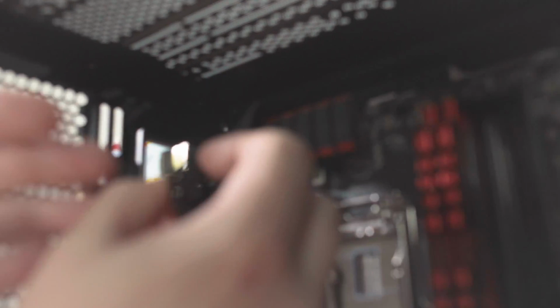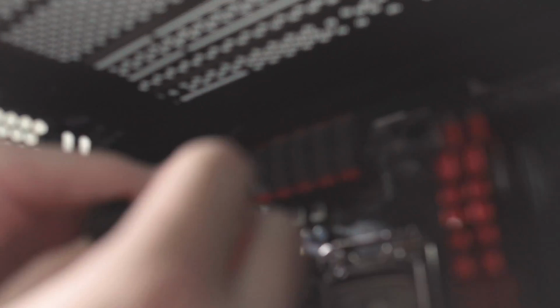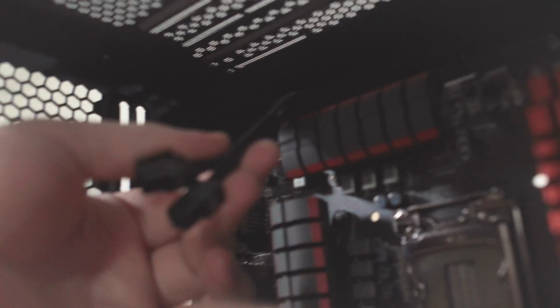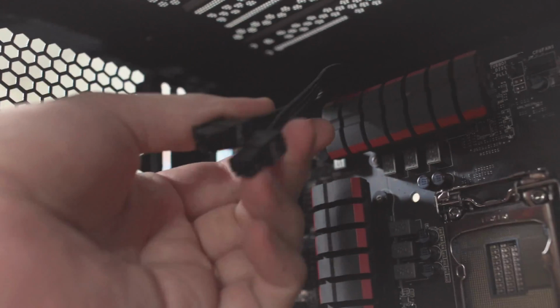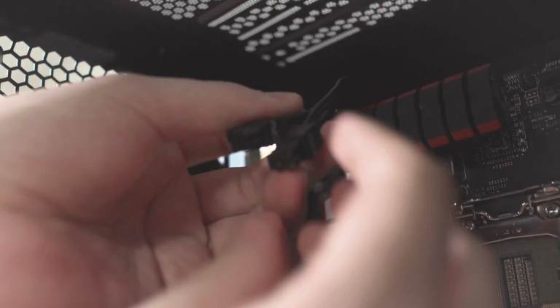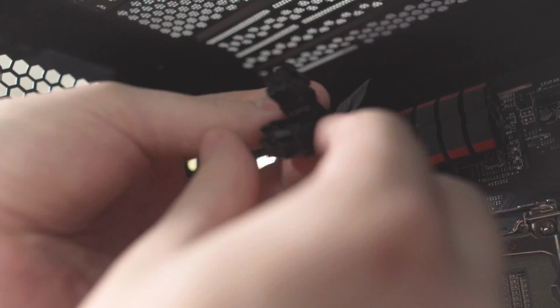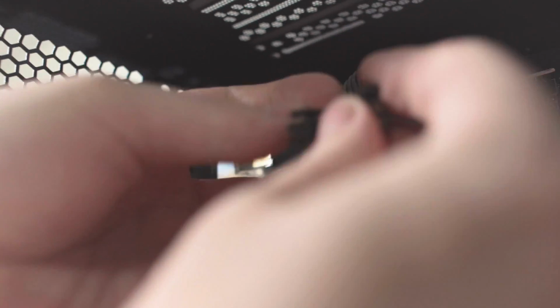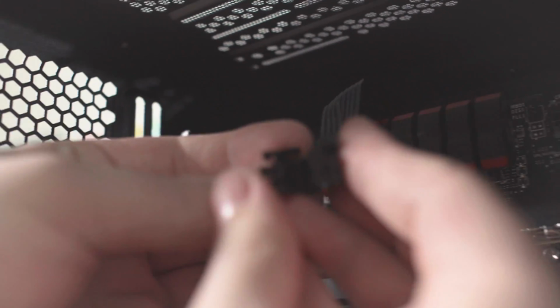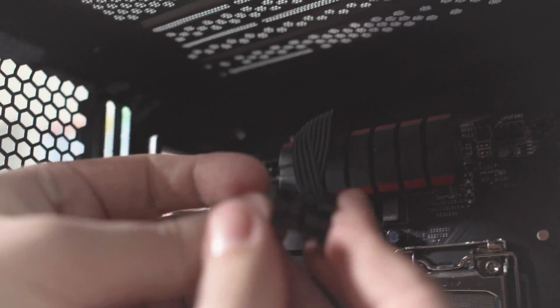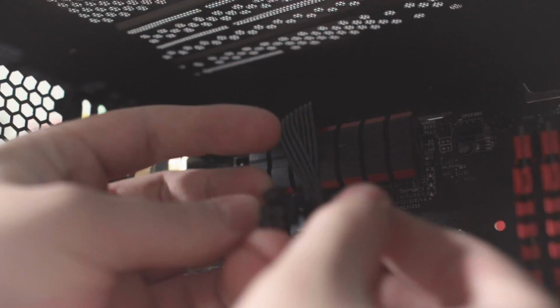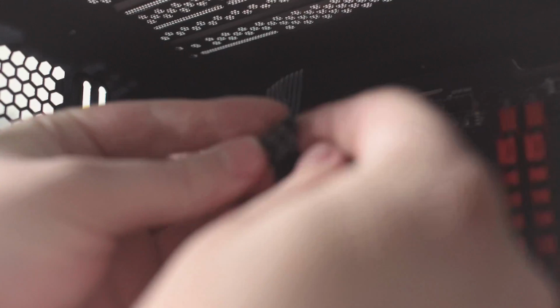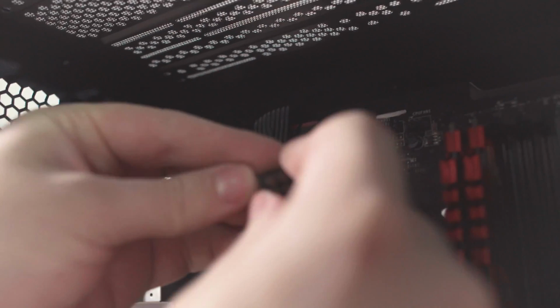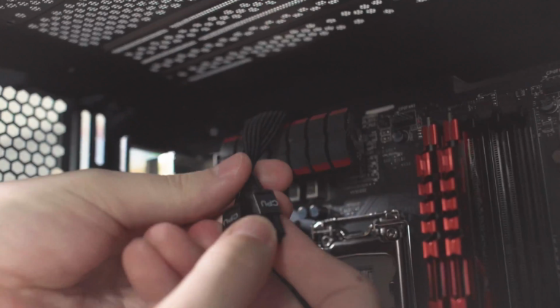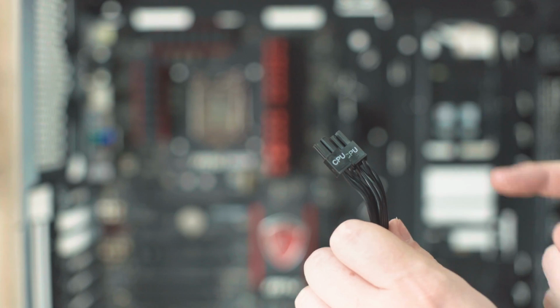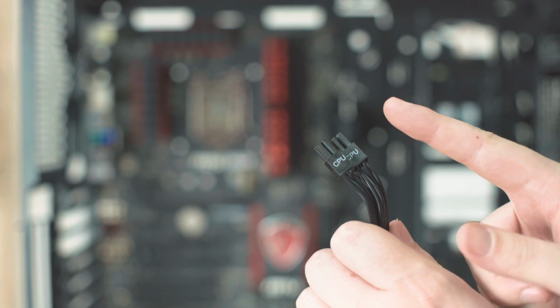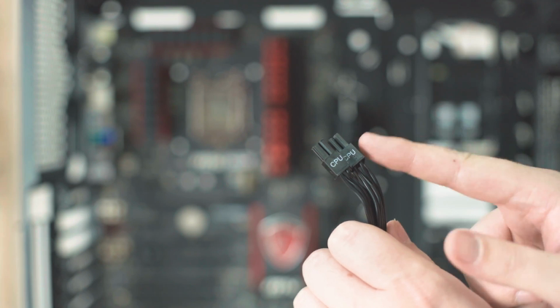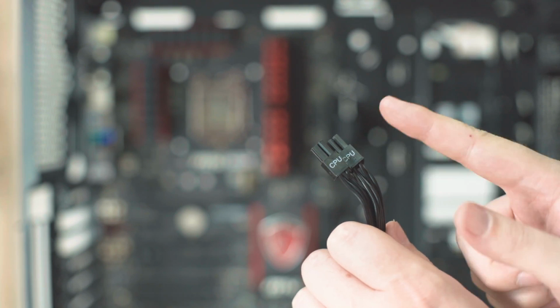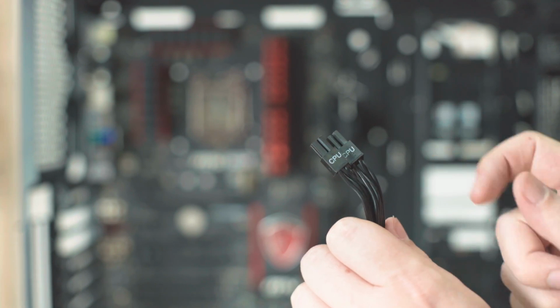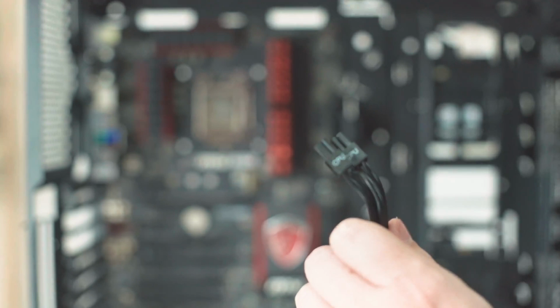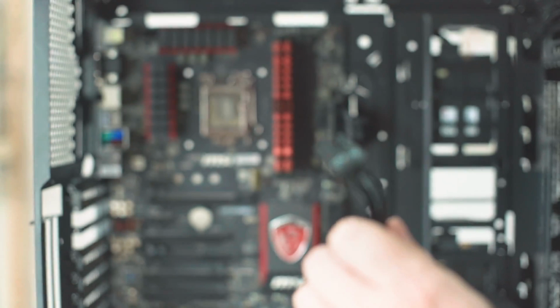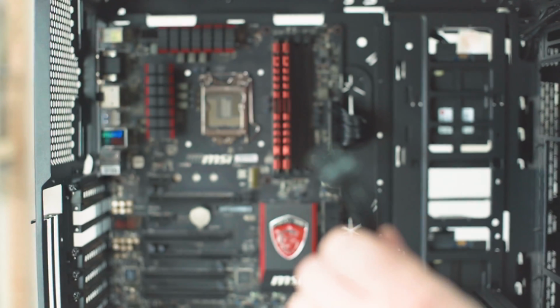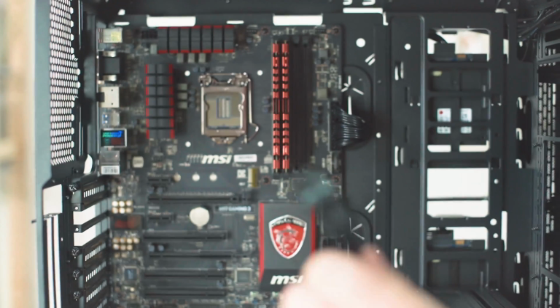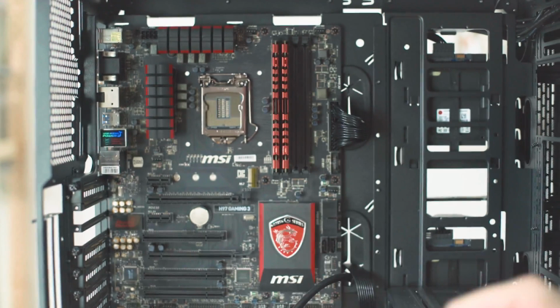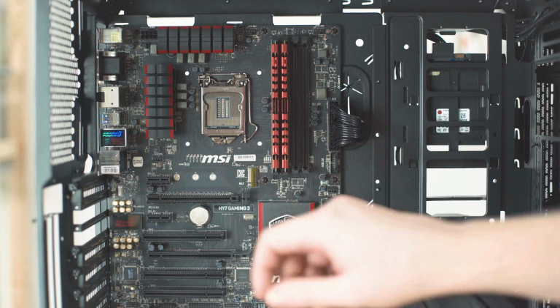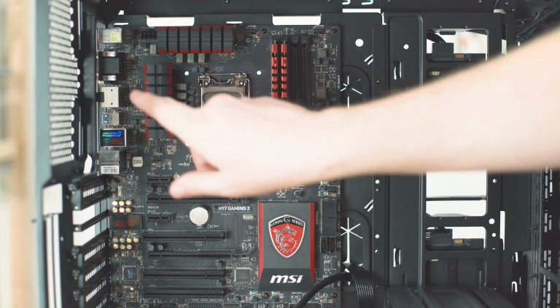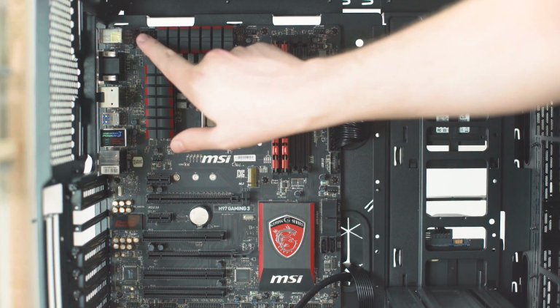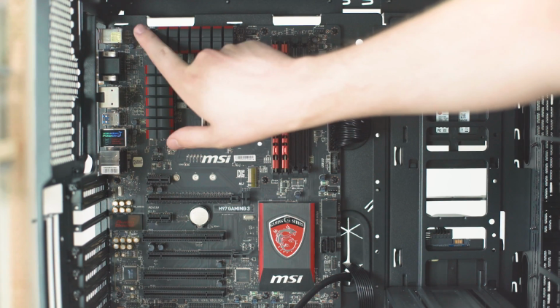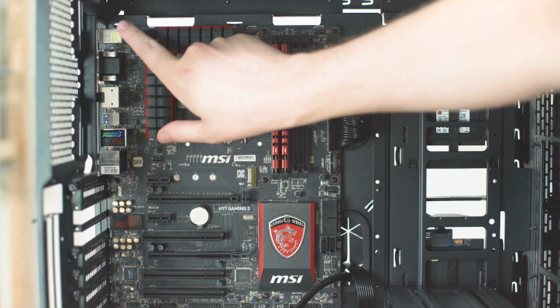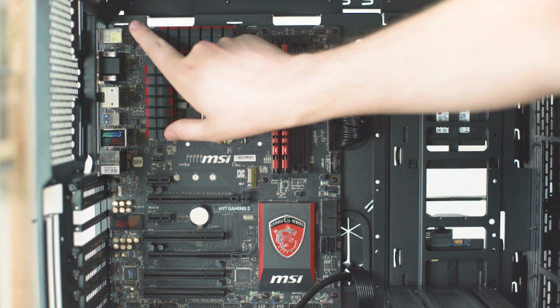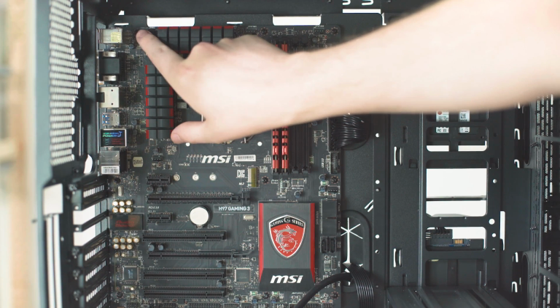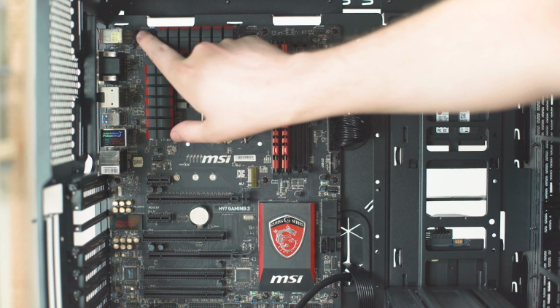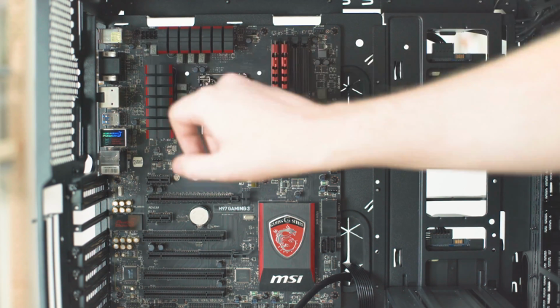The CPU cable is up here. You'll remember that one has CPU written on it, and that one goes over this way into the port in the top left-hand corner of the motherboard.